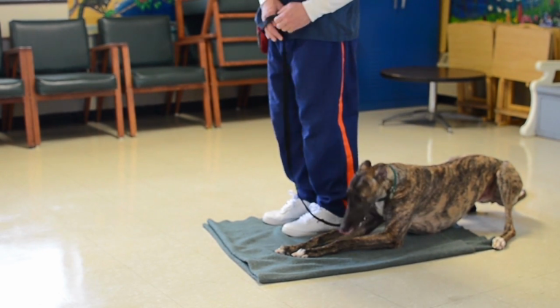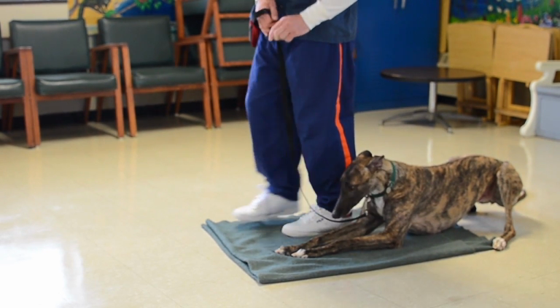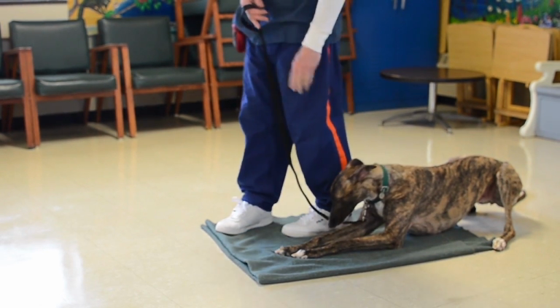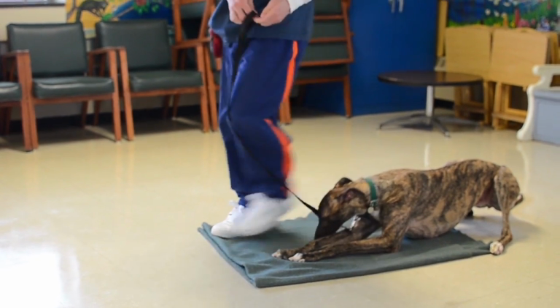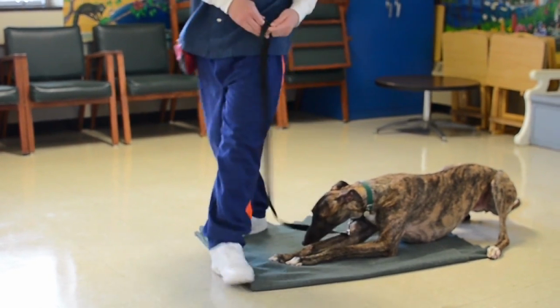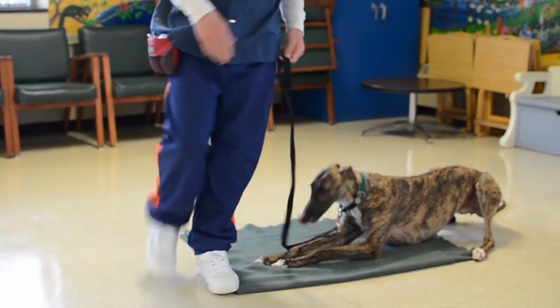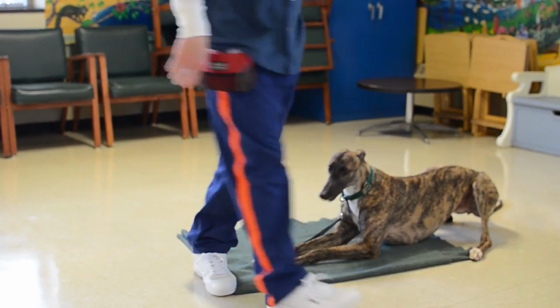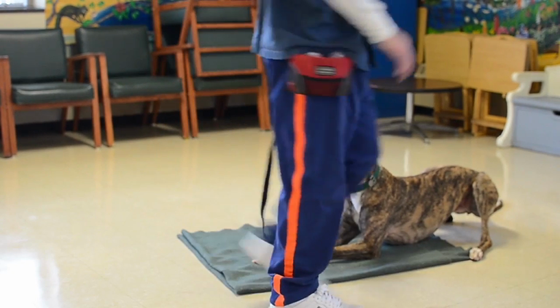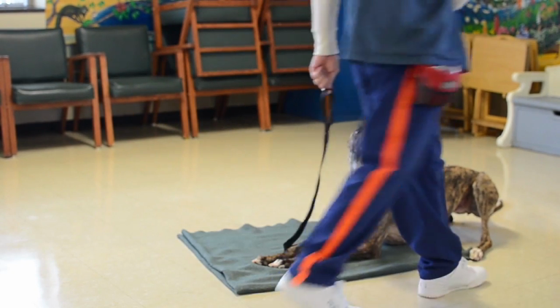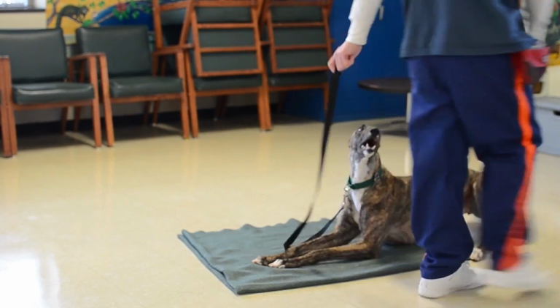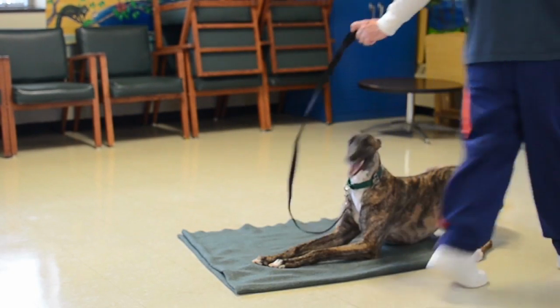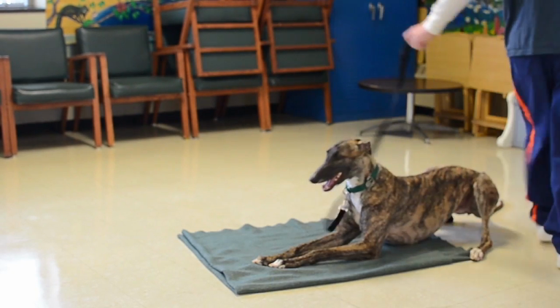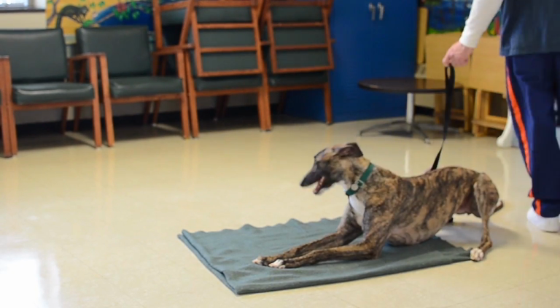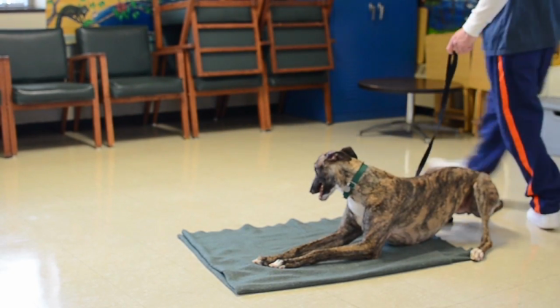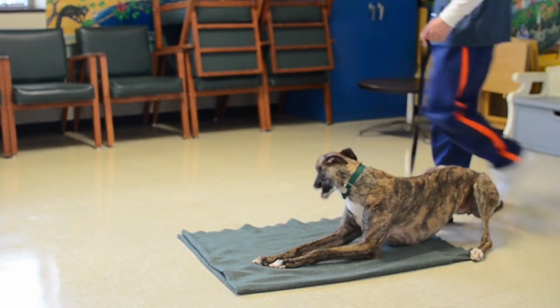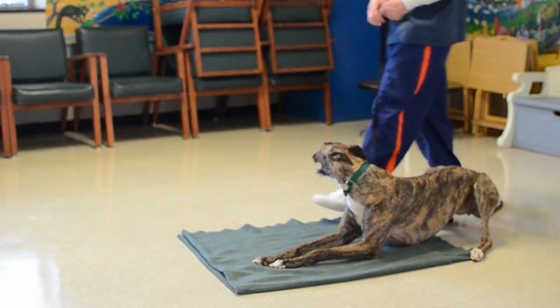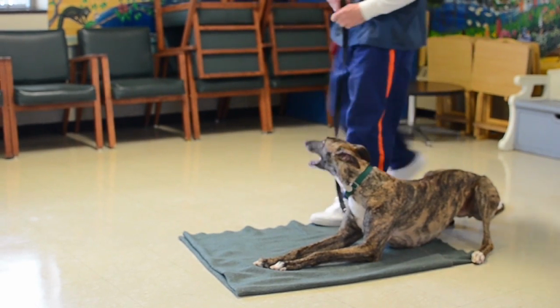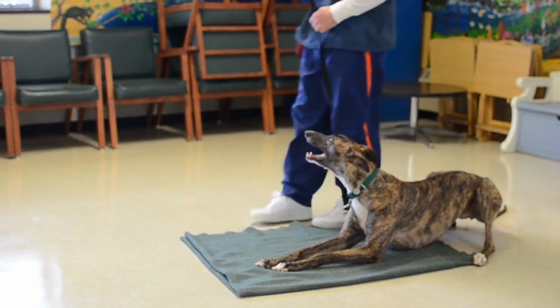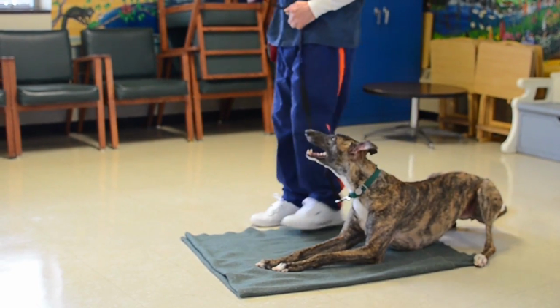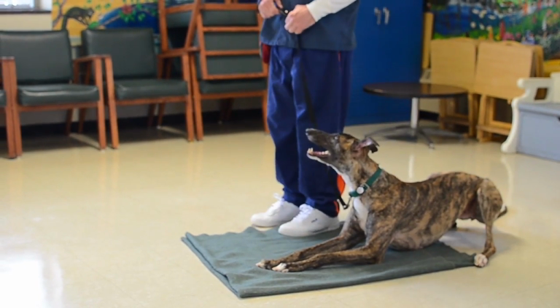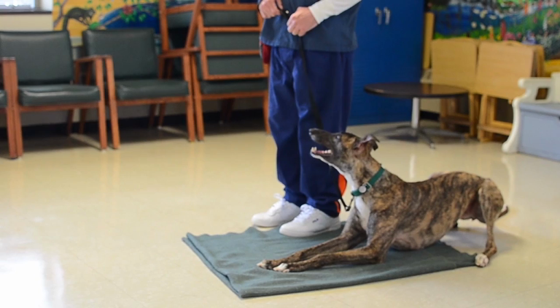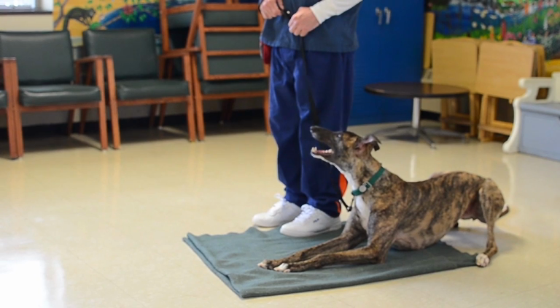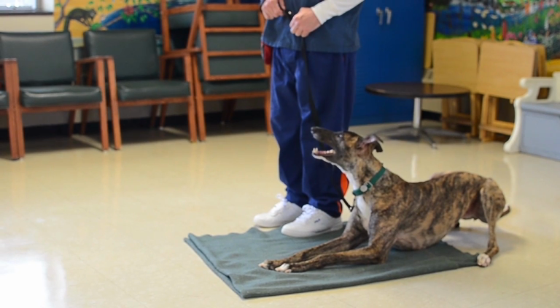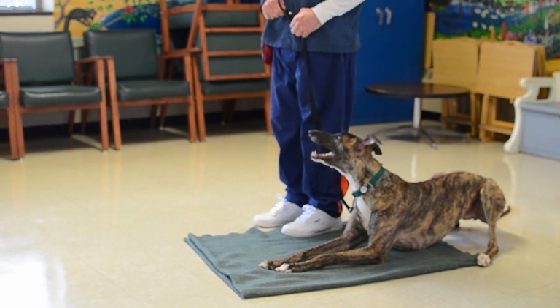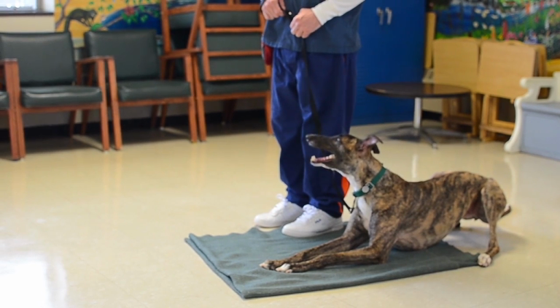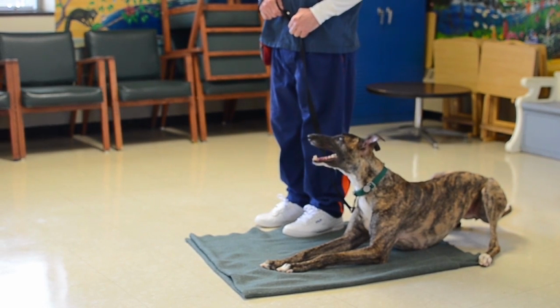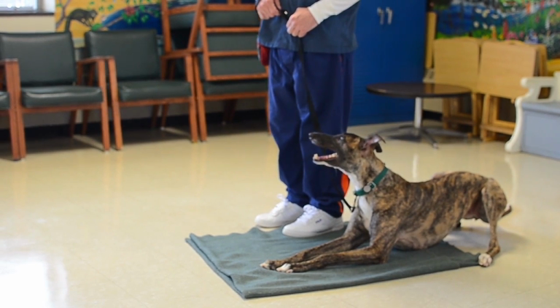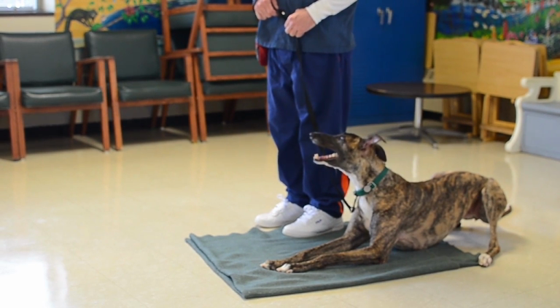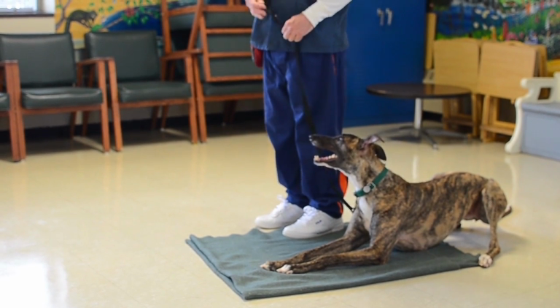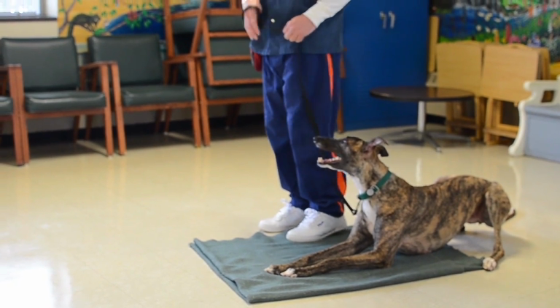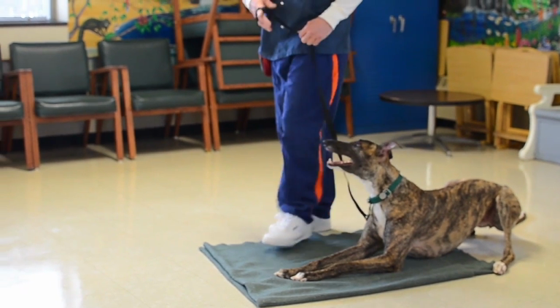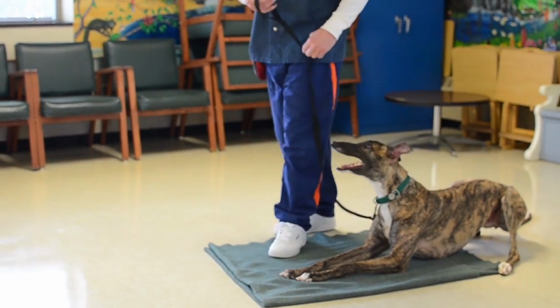Walk around your dog, once. Step, reach length and heel your dog. Reach length.